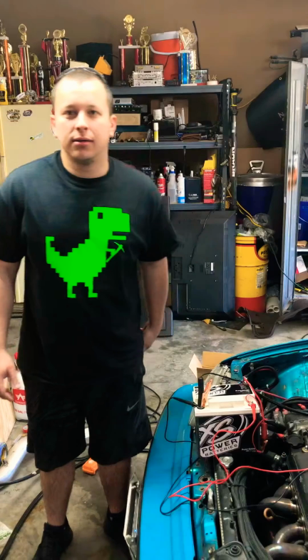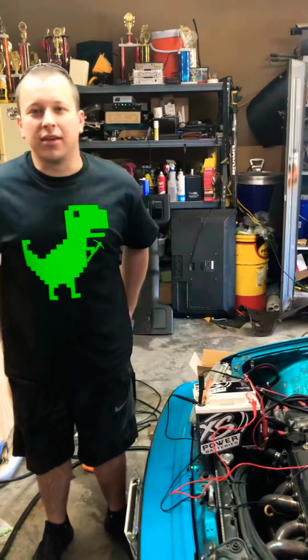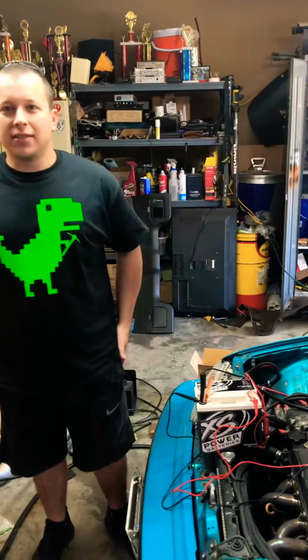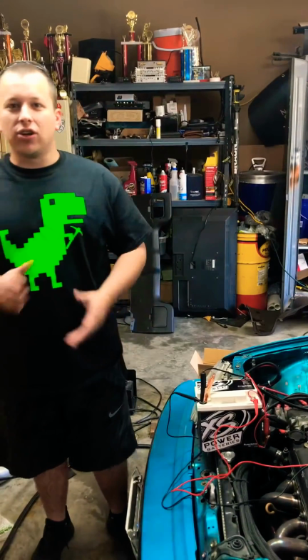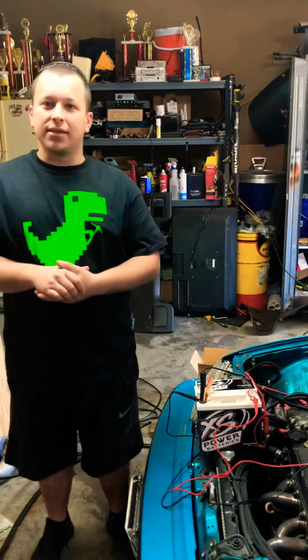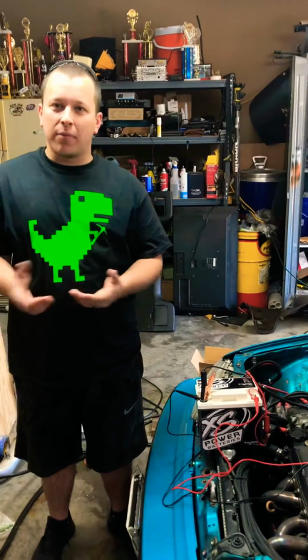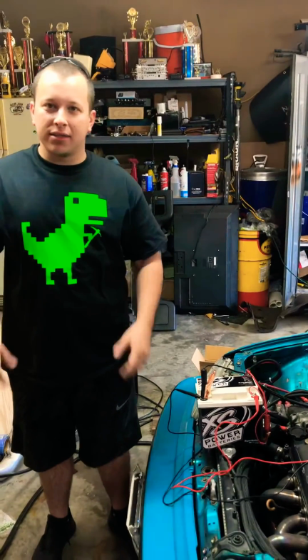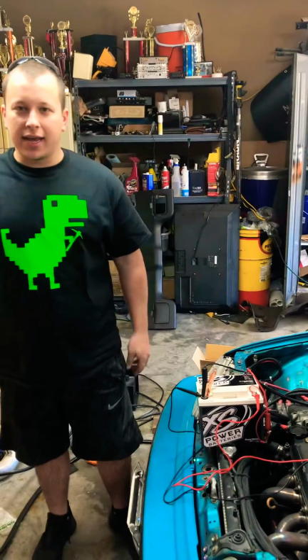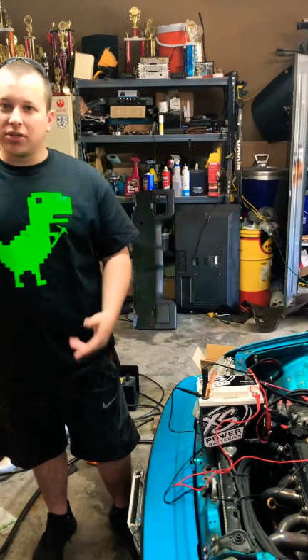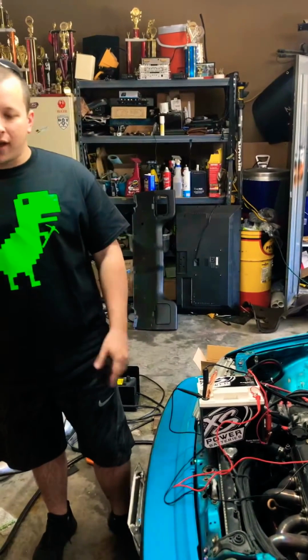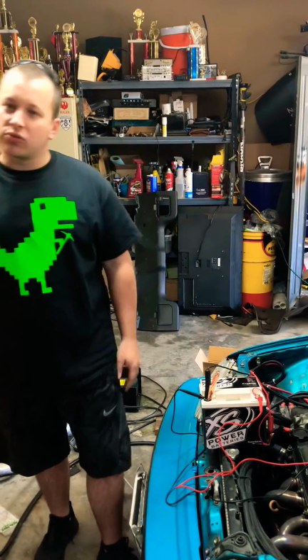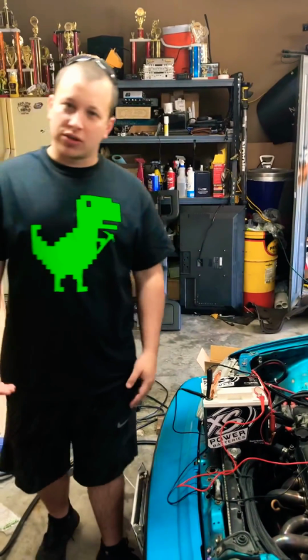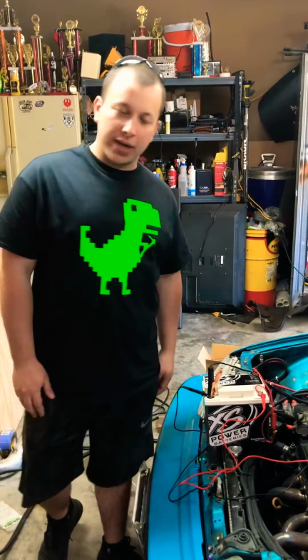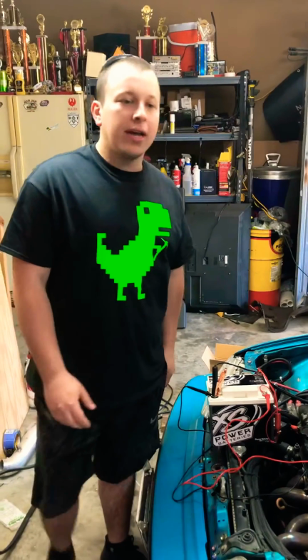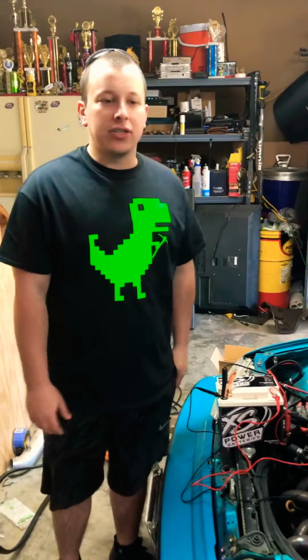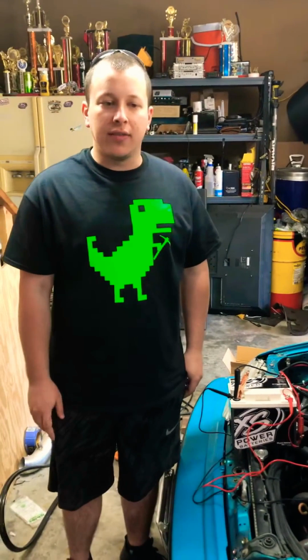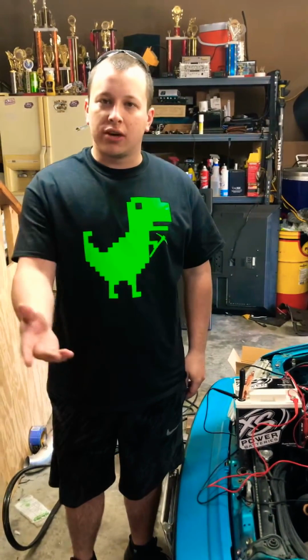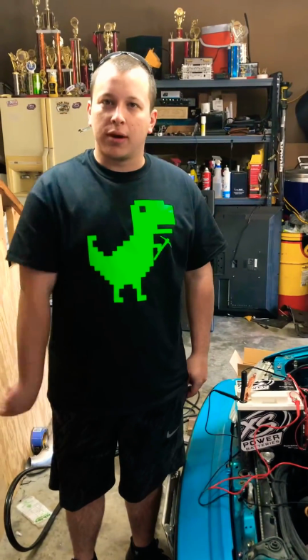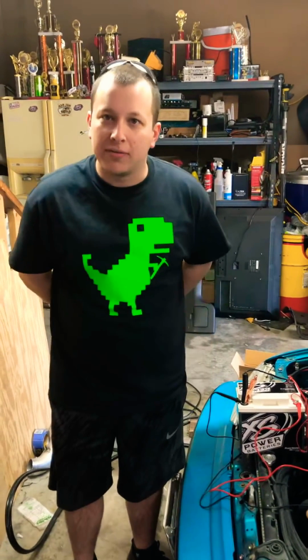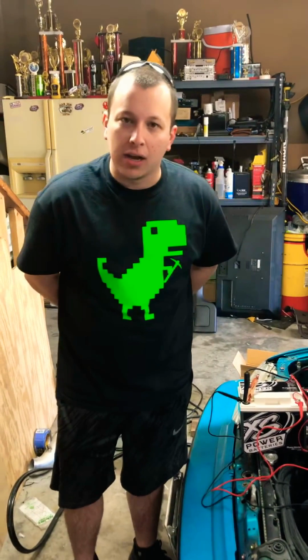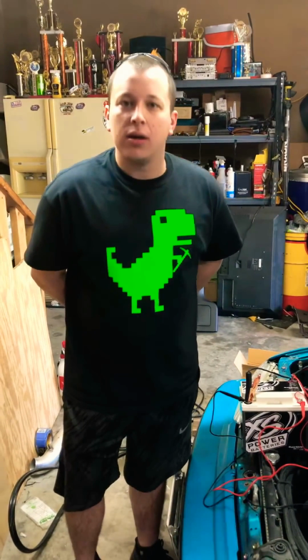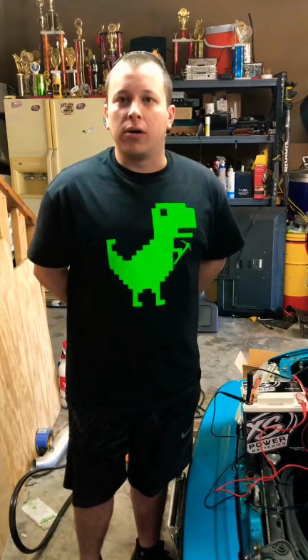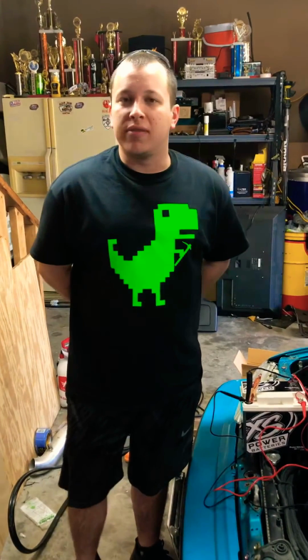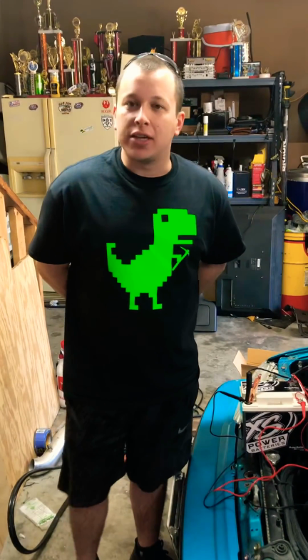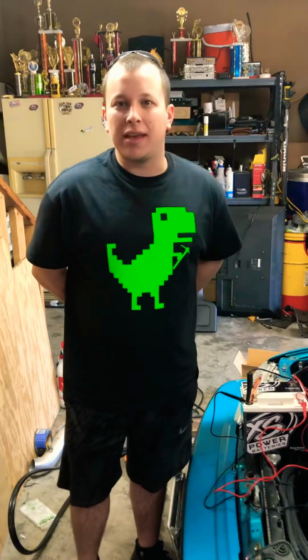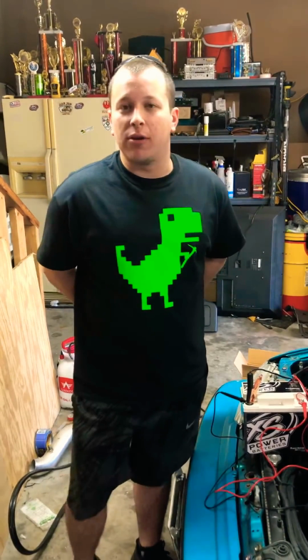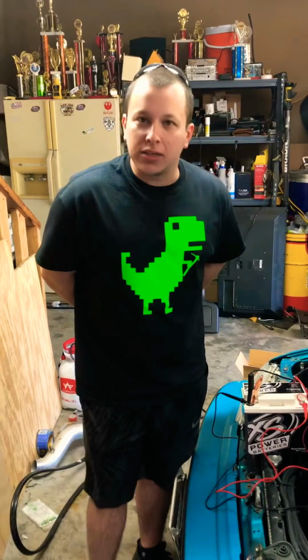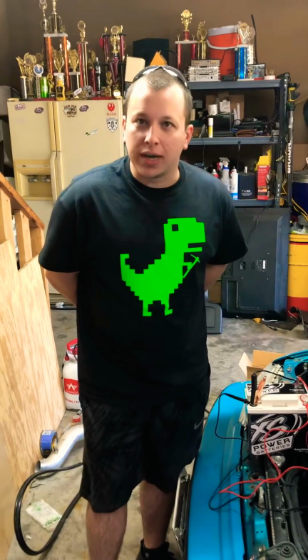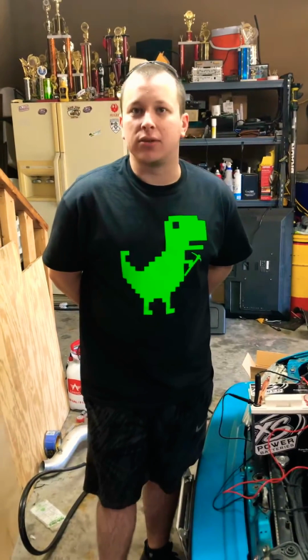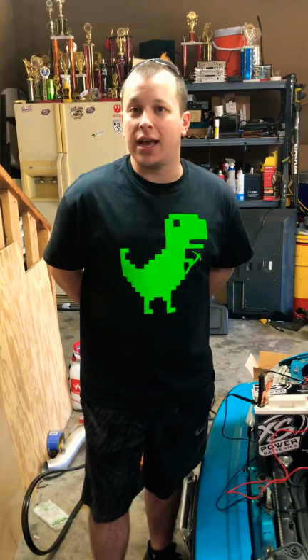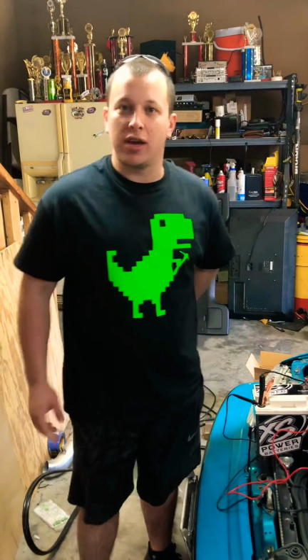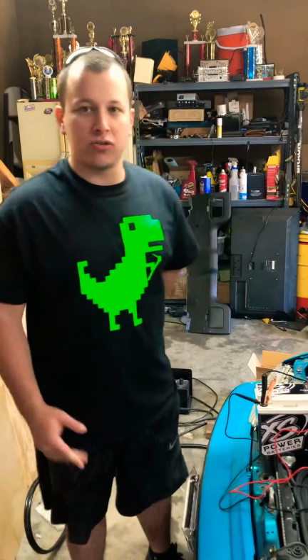What's up guys? This is Shawn with XS Power Batteries. Today I'm gonna be showing you how to charge one of our super banks. As you've seen, the other day Jonathan Price made a video with a little bit of information that him and I wrote about super banks. So today I'm gonna show you how to charge one.